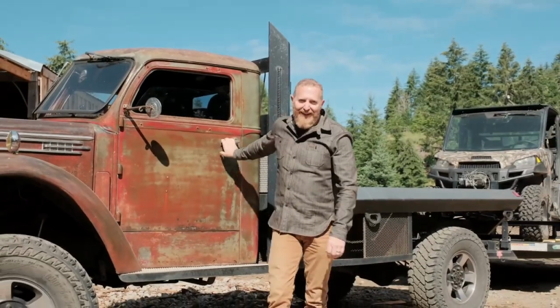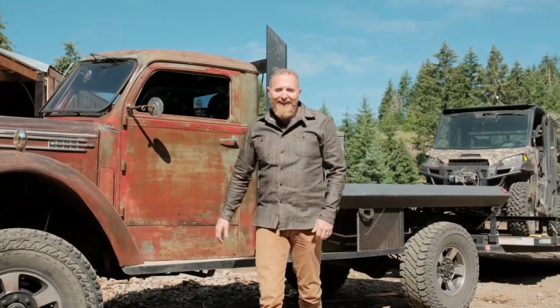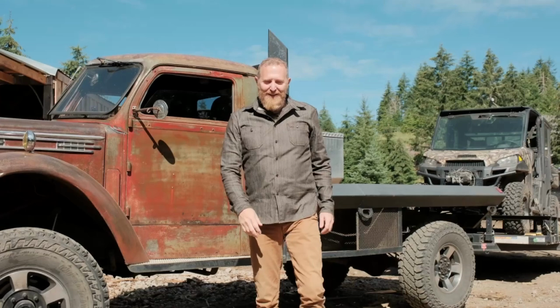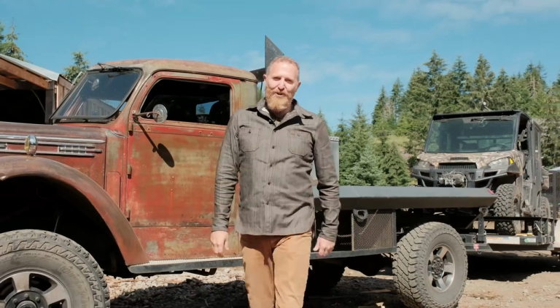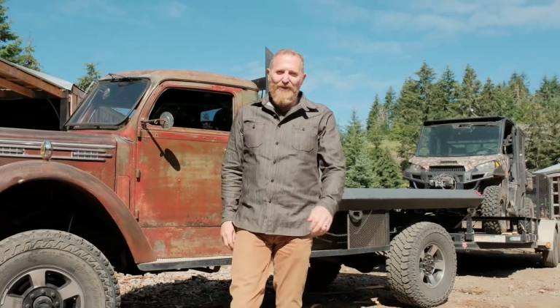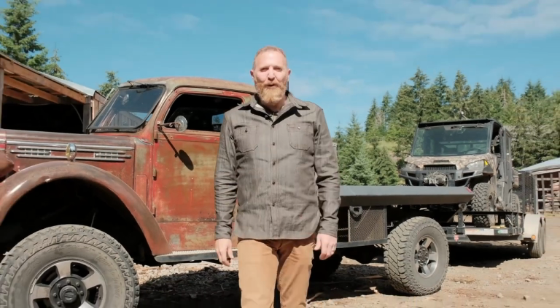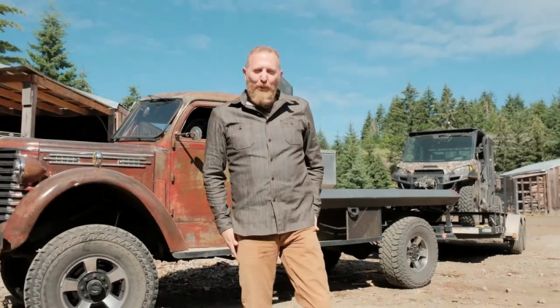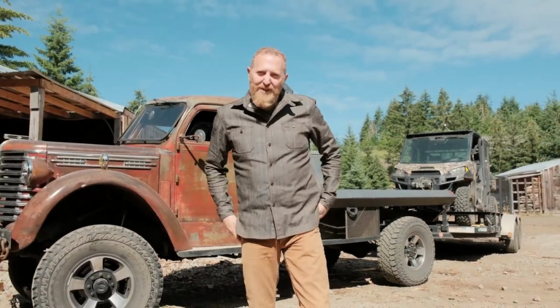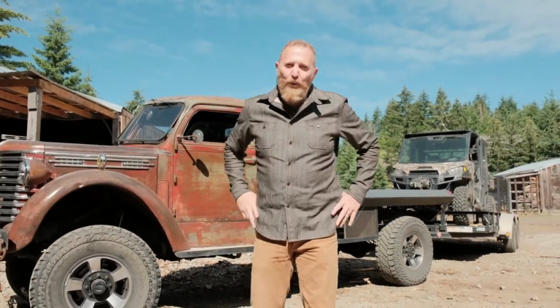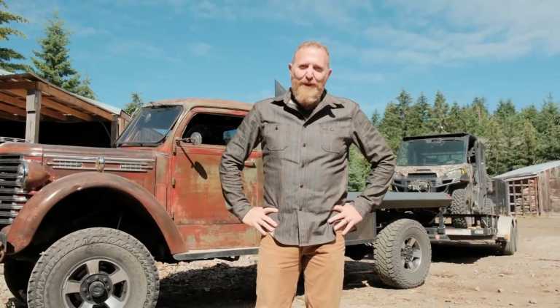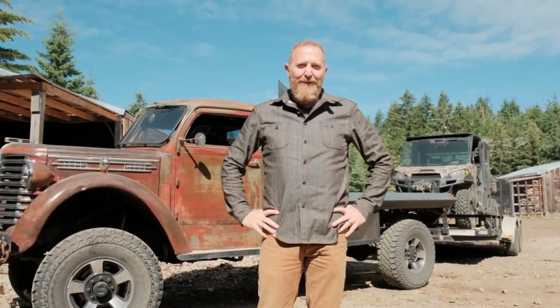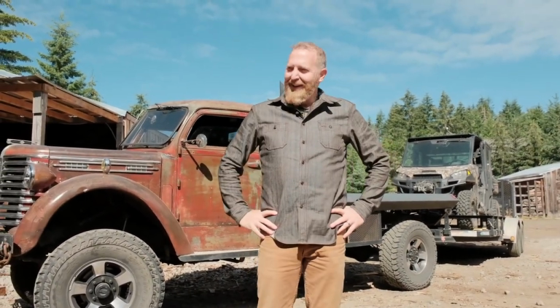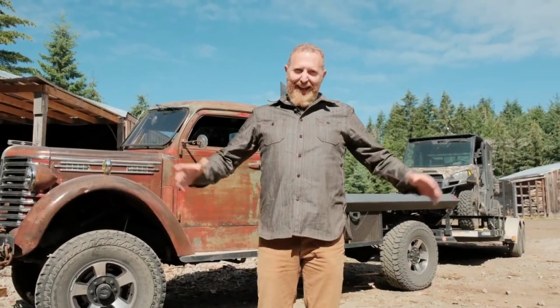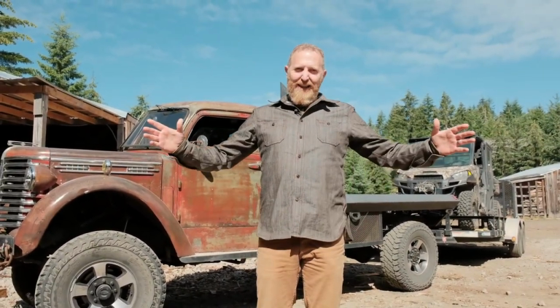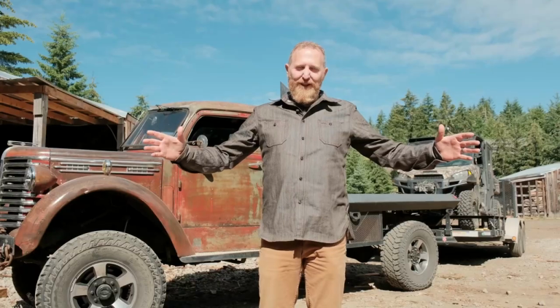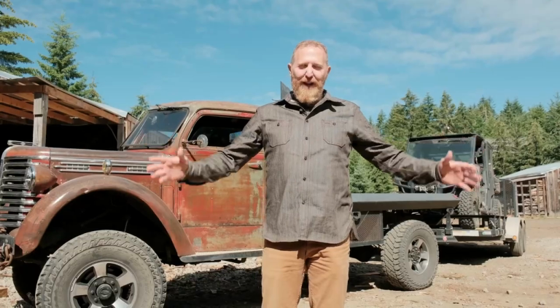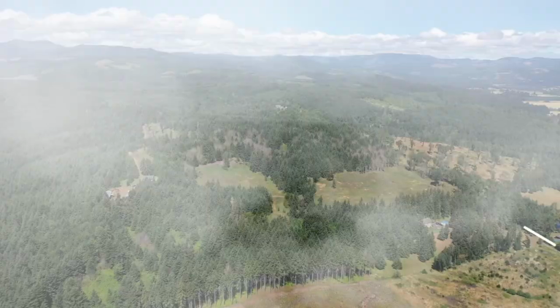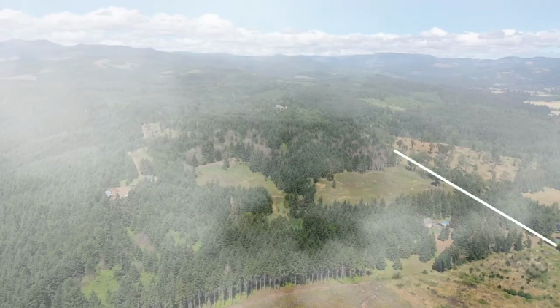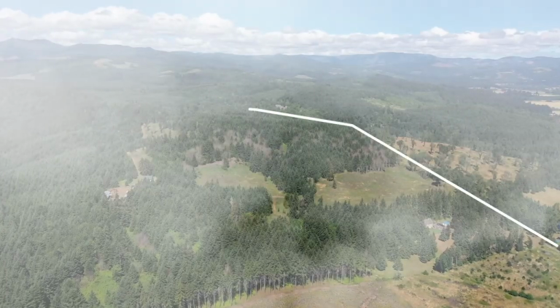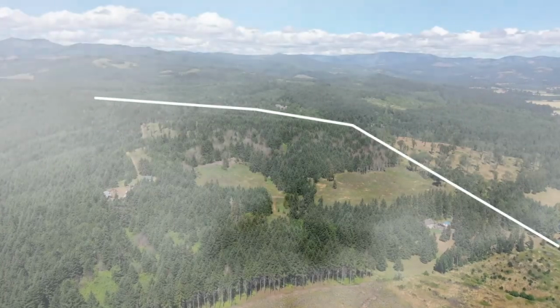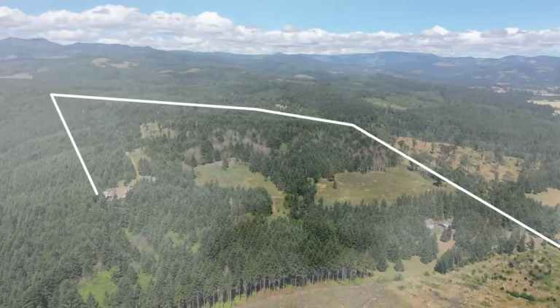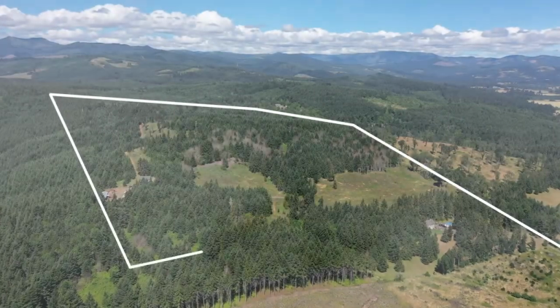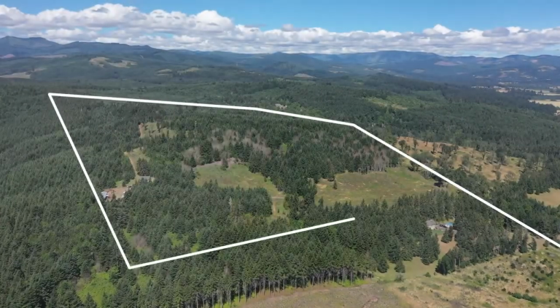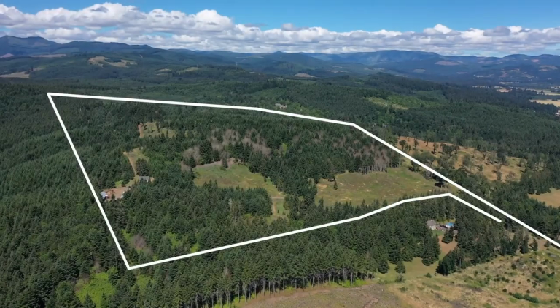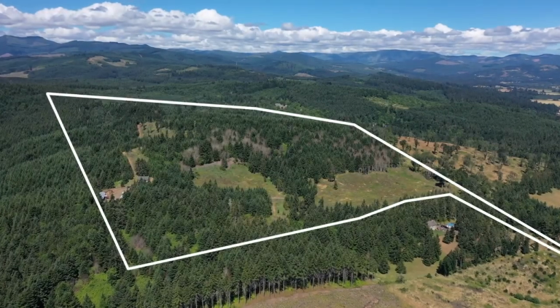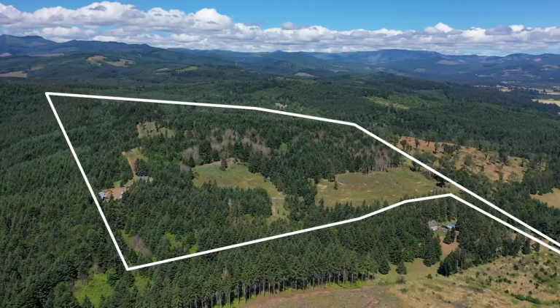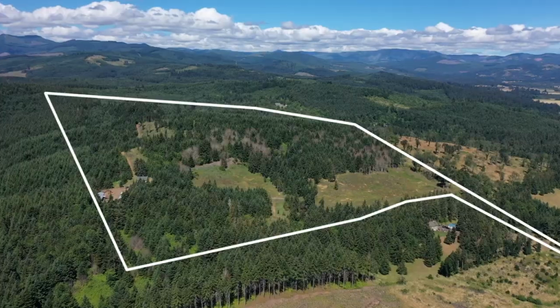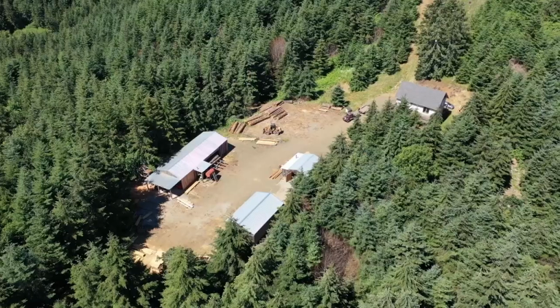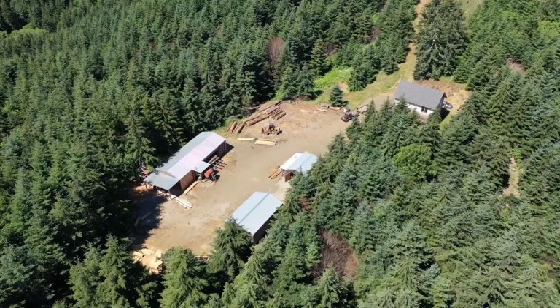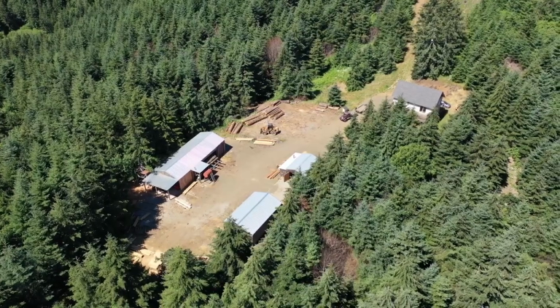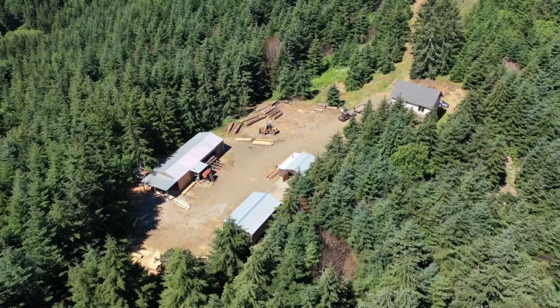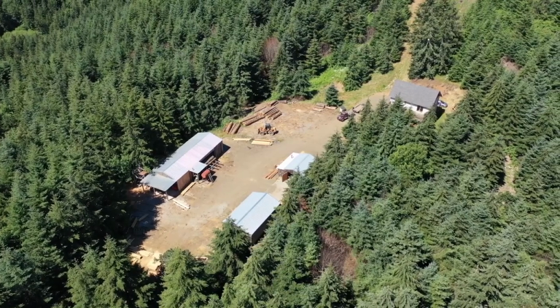Hey, this is Paul Turchison, Oregon Farmer and Home Brokers, Keller Williams Mid-Willamette. Today we're excited to bring to you an 88-acre timber property with a mill and a 1,300-square-foot office.